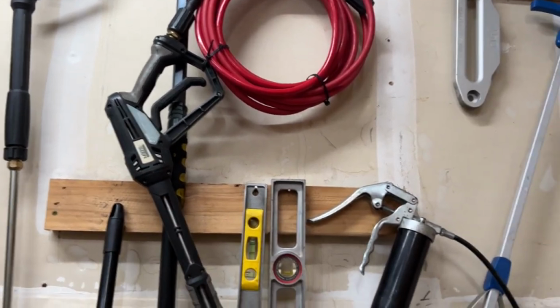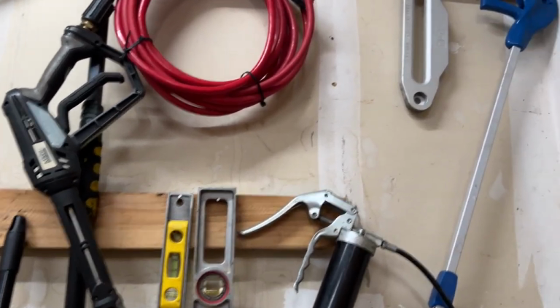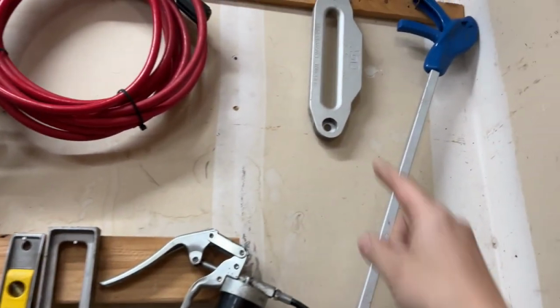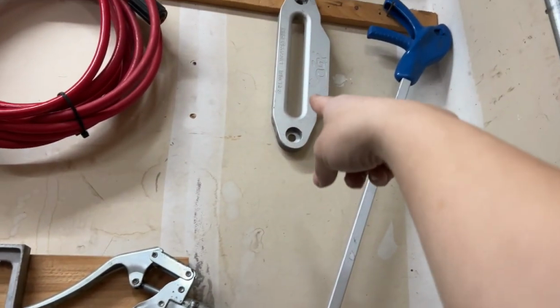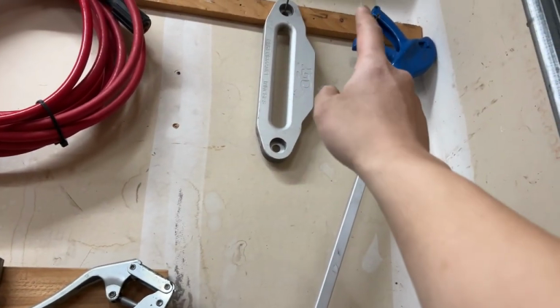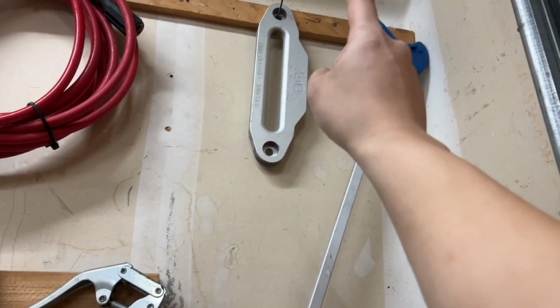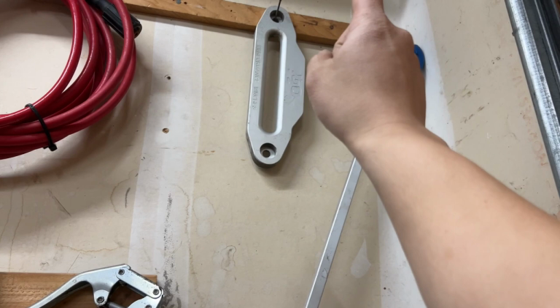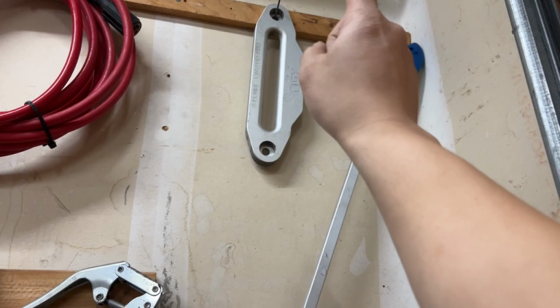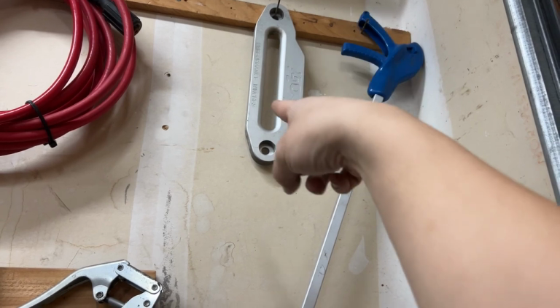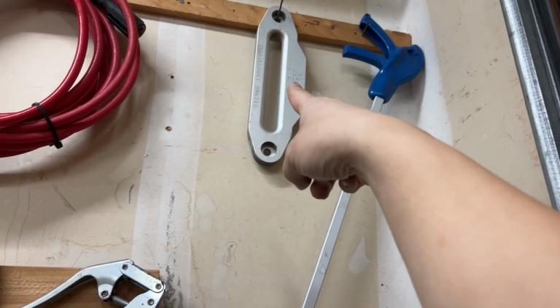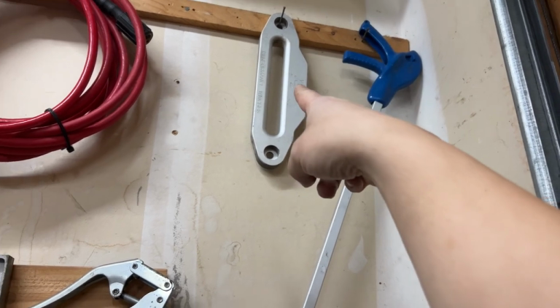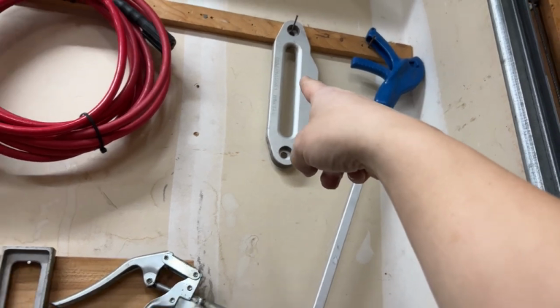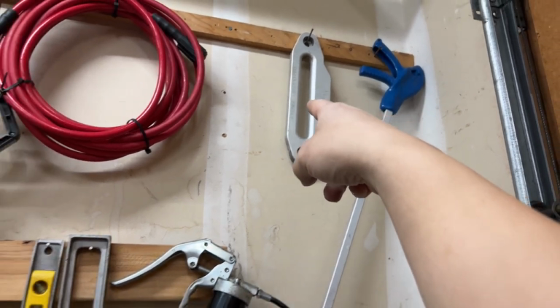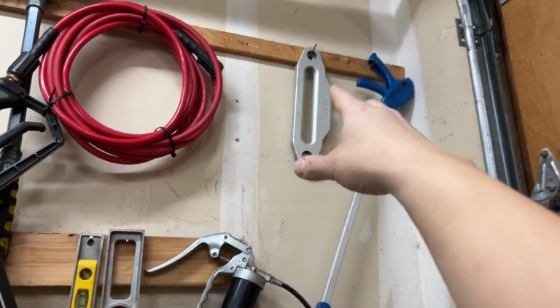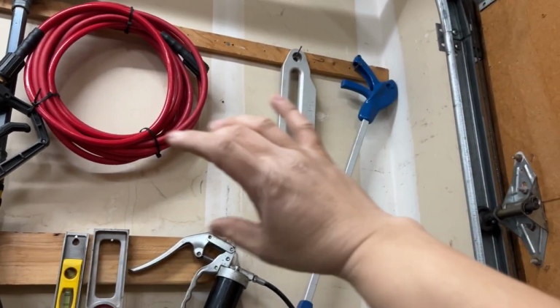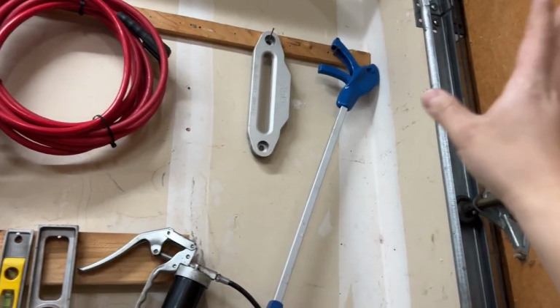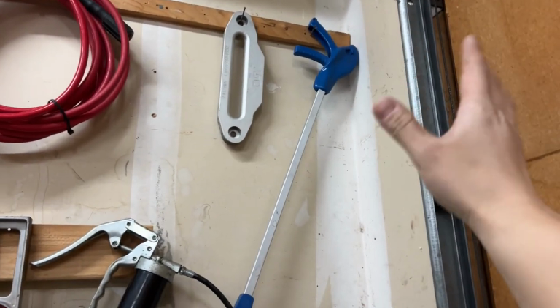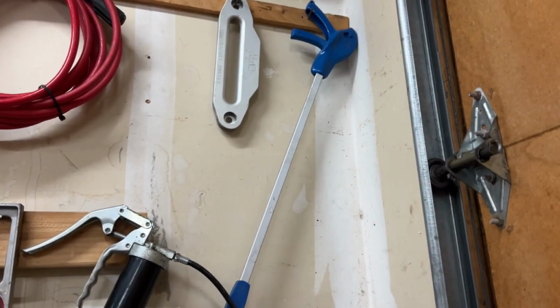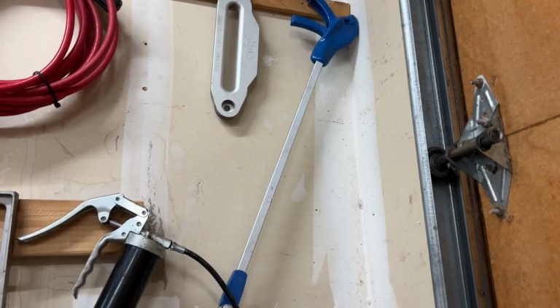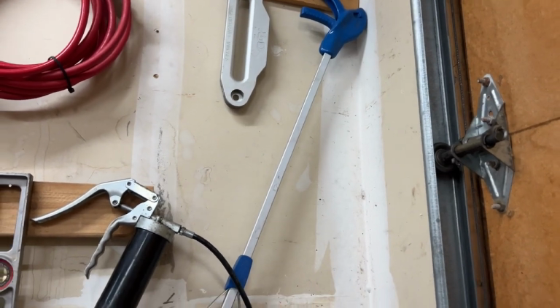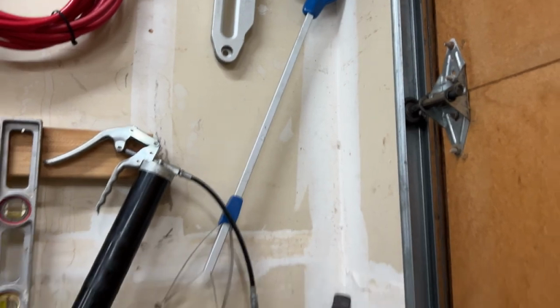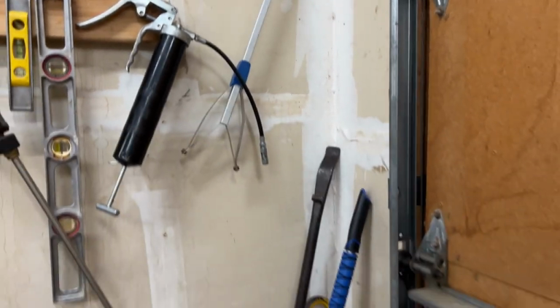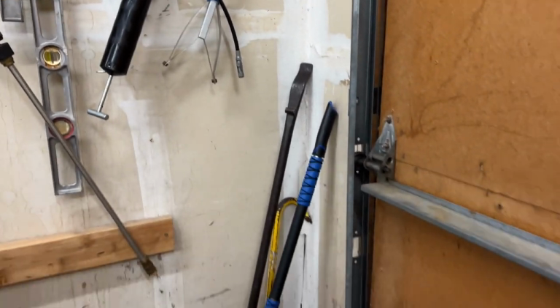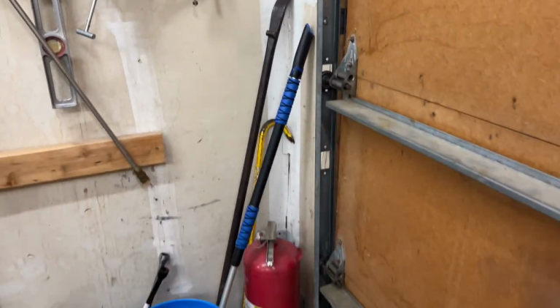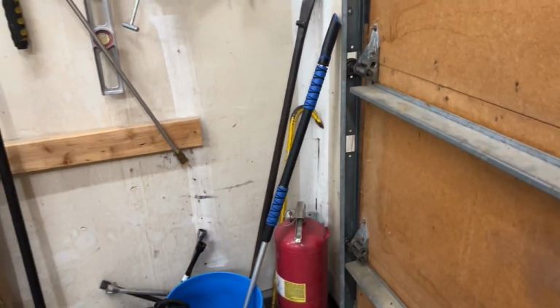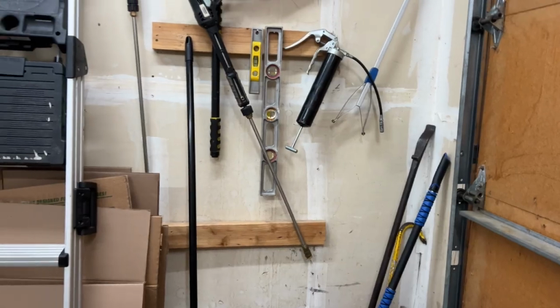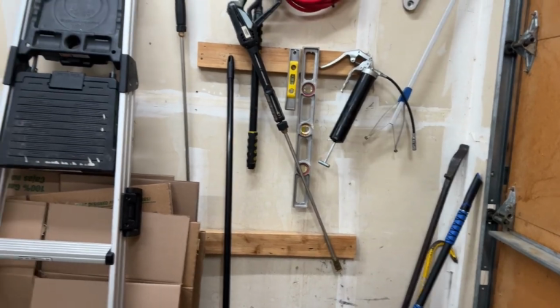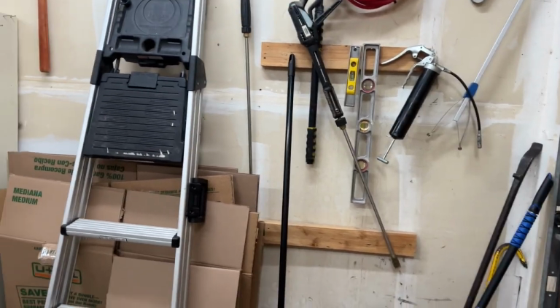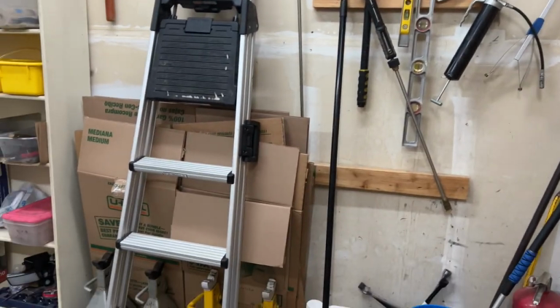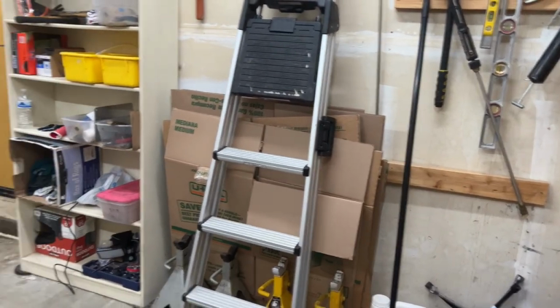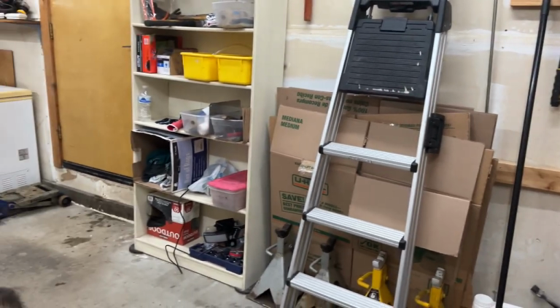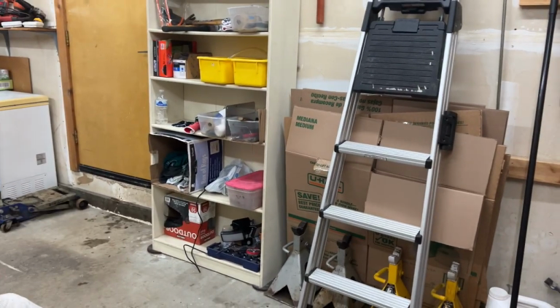My buddy had an extra winch fairlead — a Hawse fairlead — so I kept that. And that's pretty much it. Everything still needs to be organized; I'm still getting a feel for what I want to do.